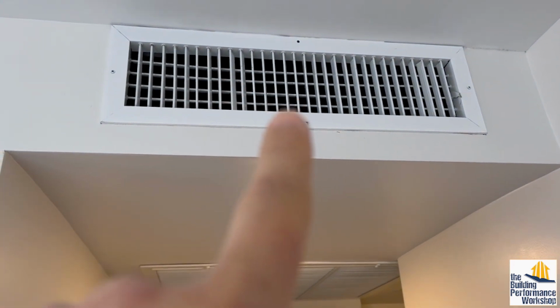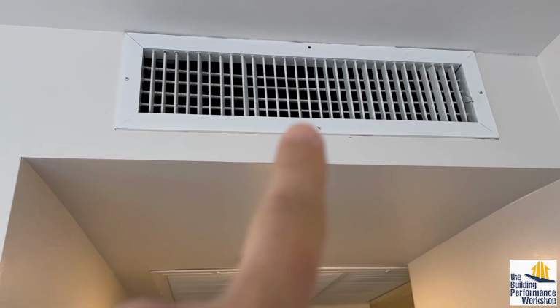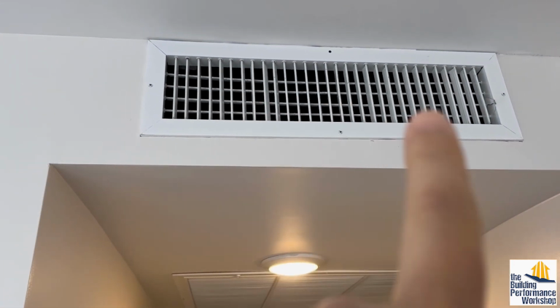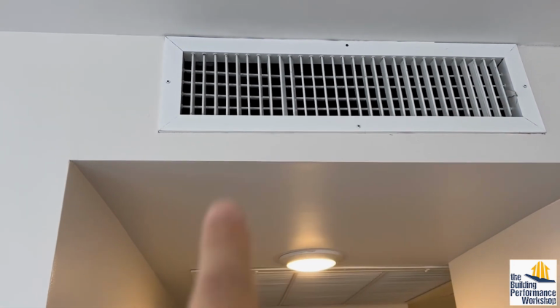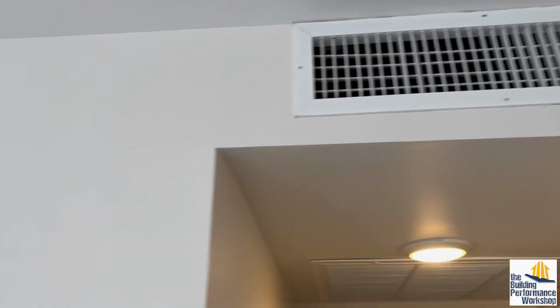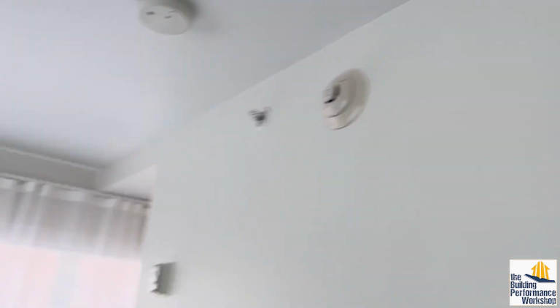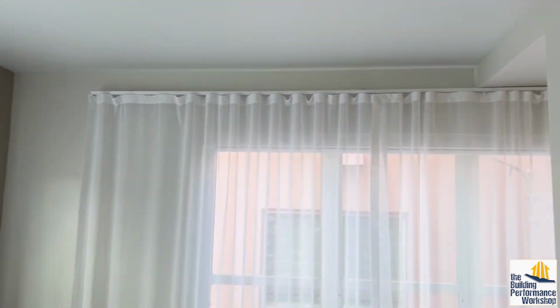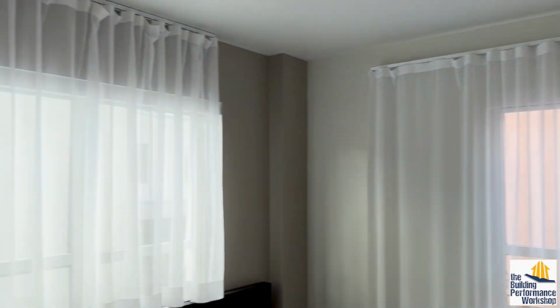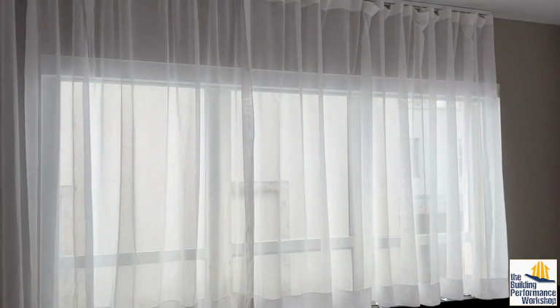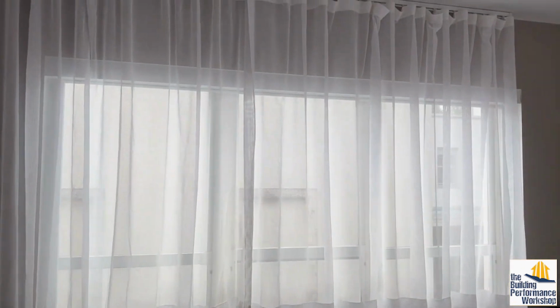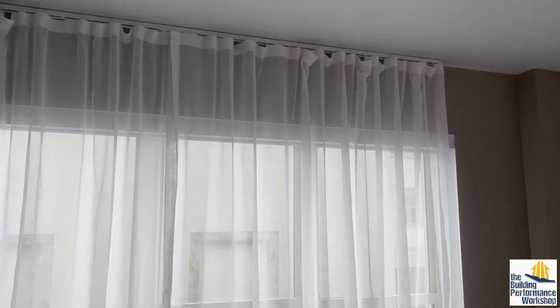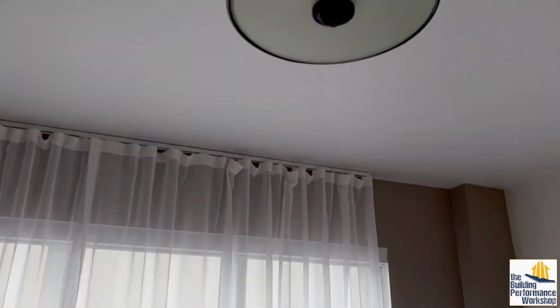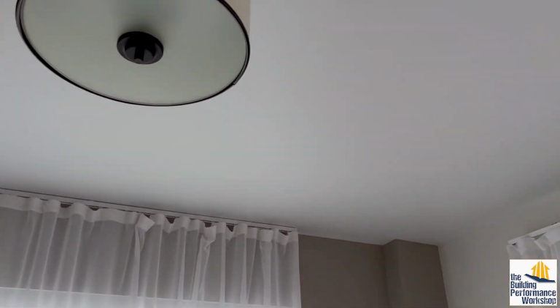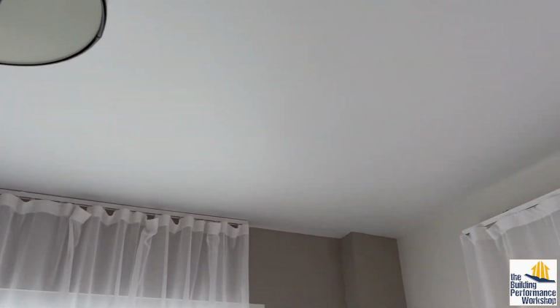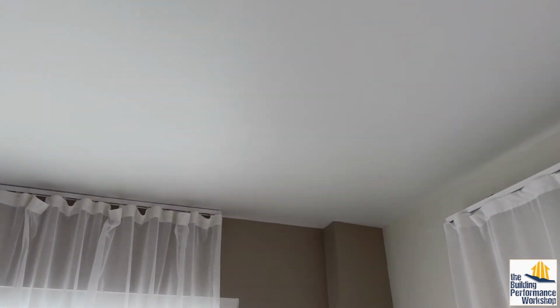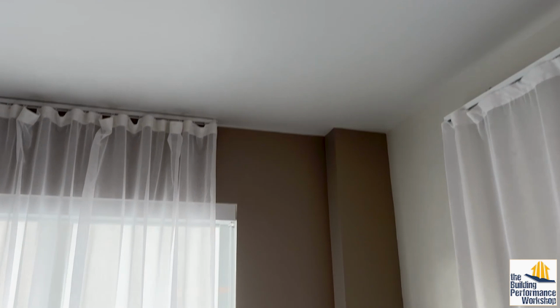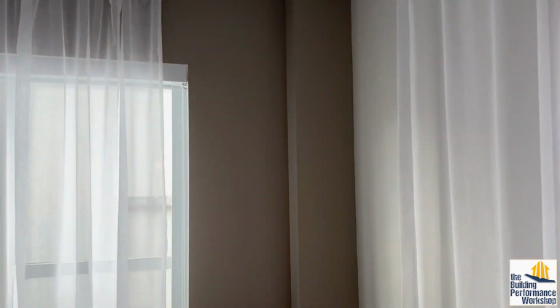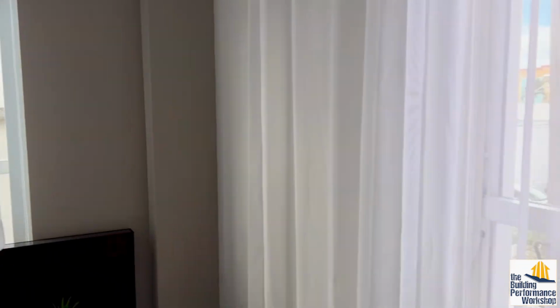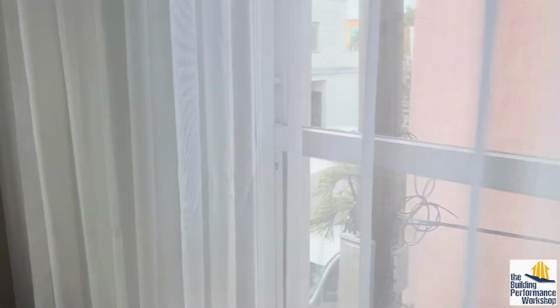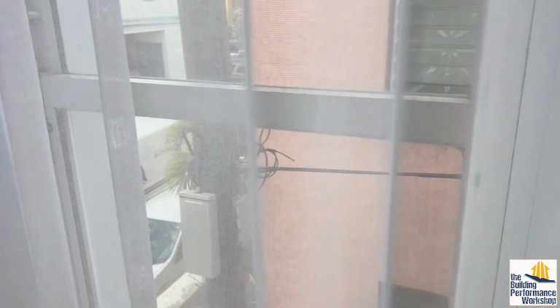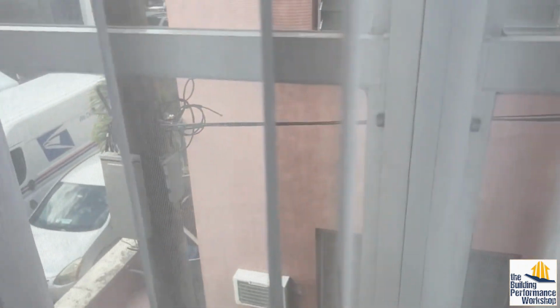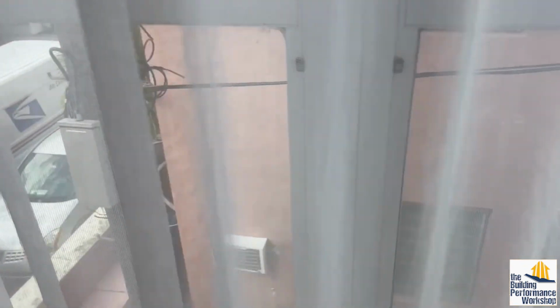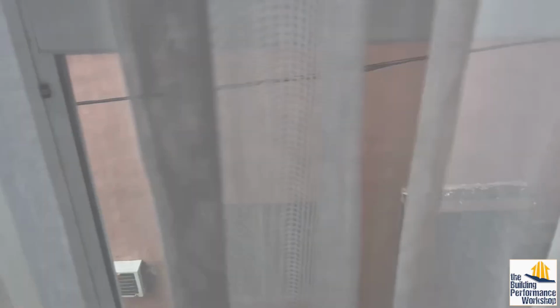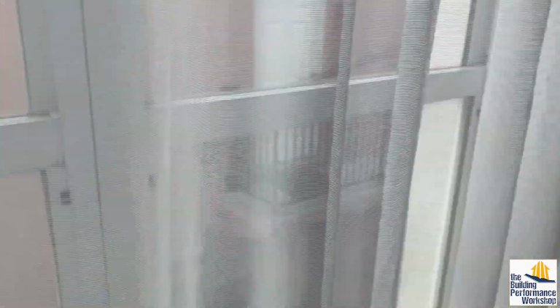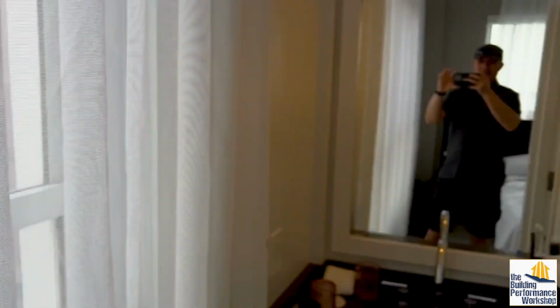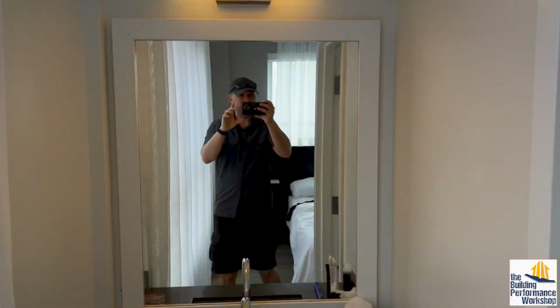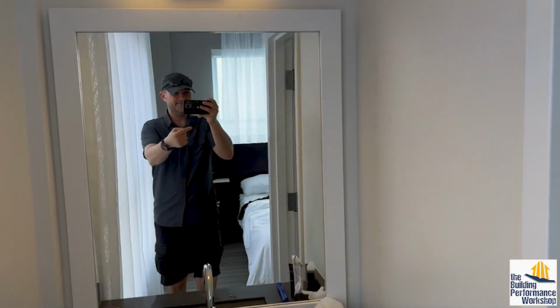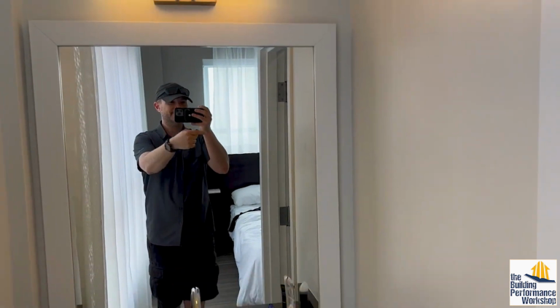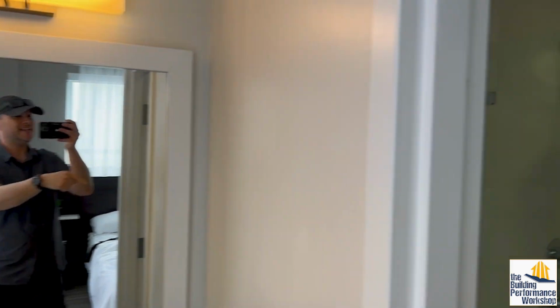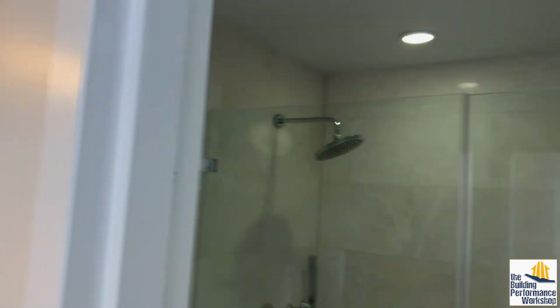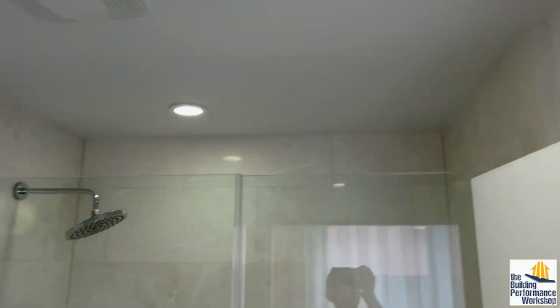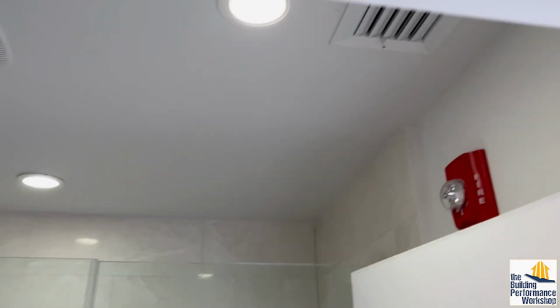This room does need heating and cooling because we've got windows. We've got walls that go outside. If I was on the top floor, I might have a ceiling that's exposed to outside. But the bathroom here is what I wanted to show you next.